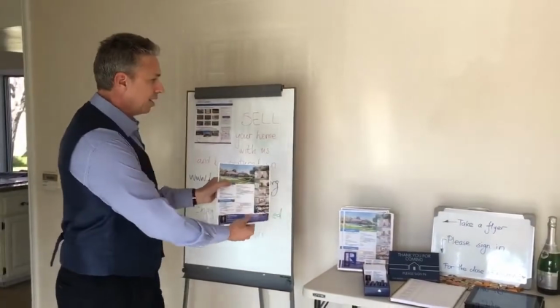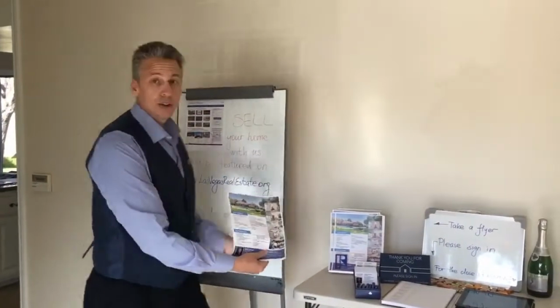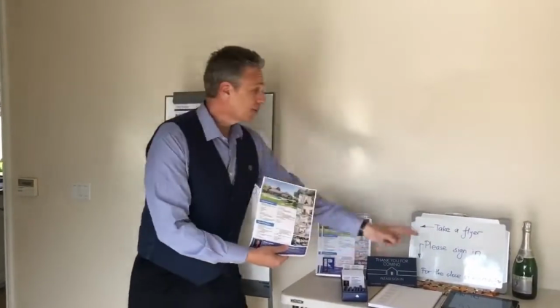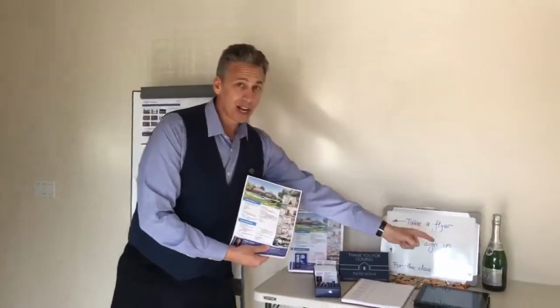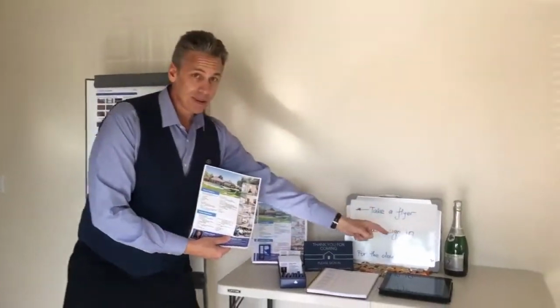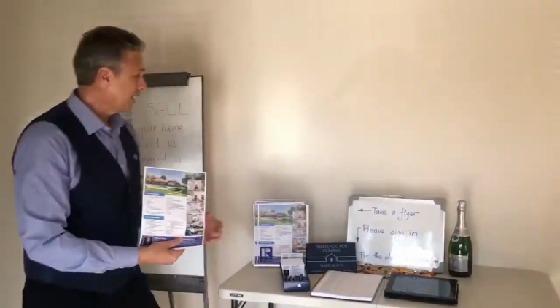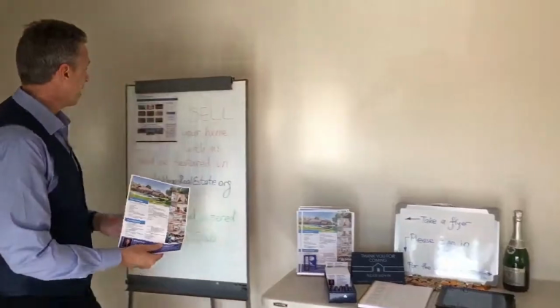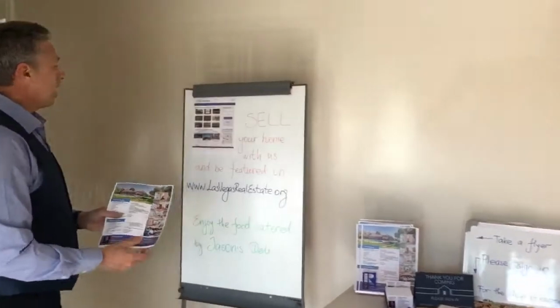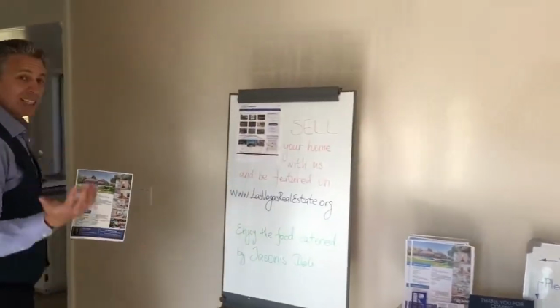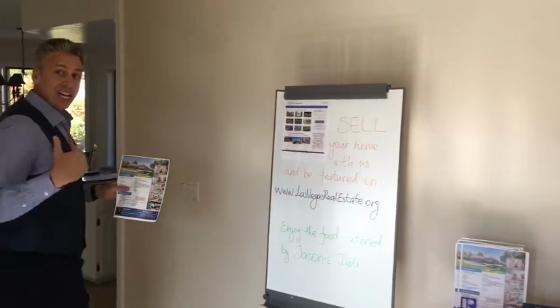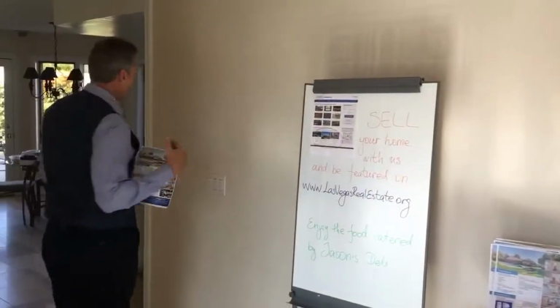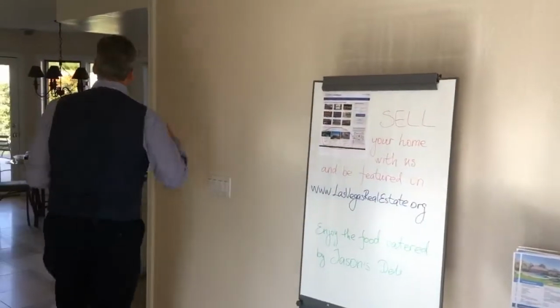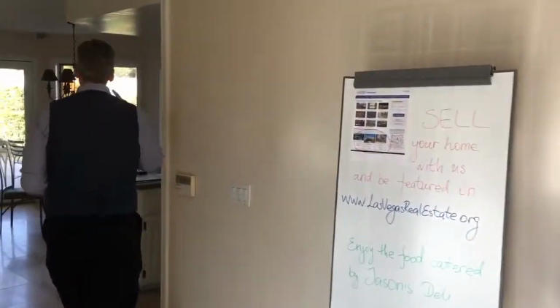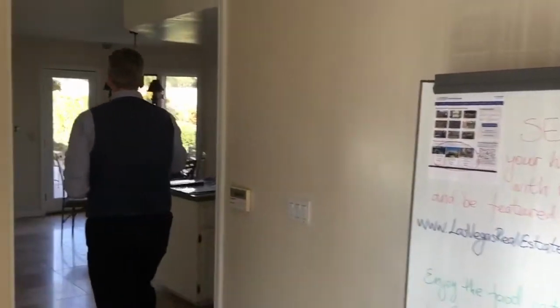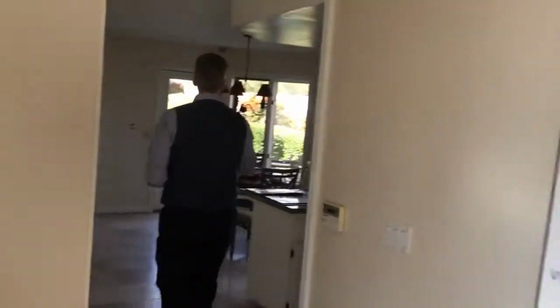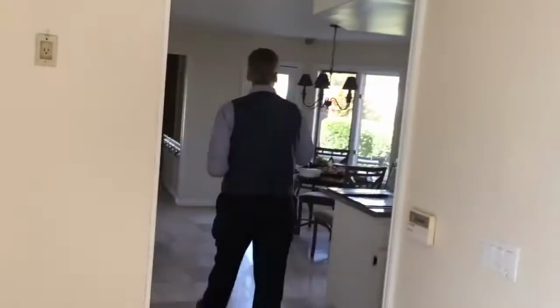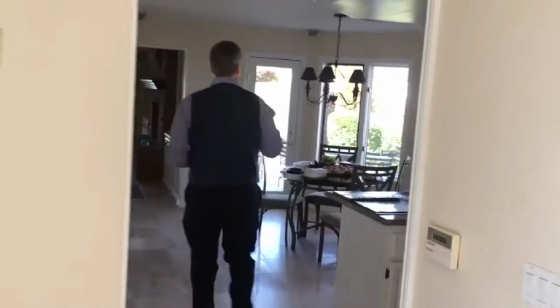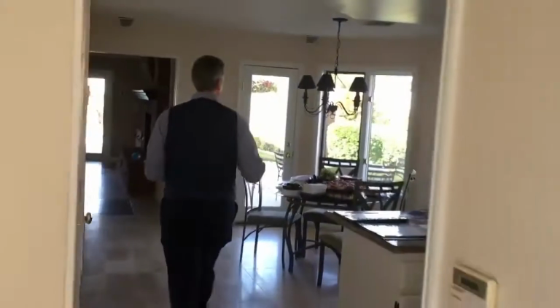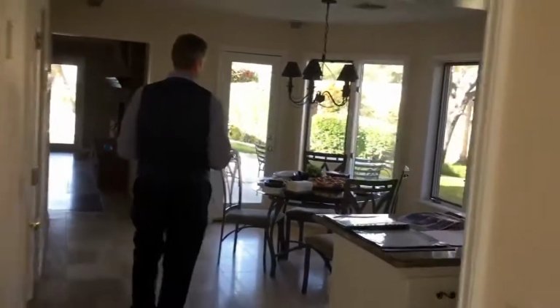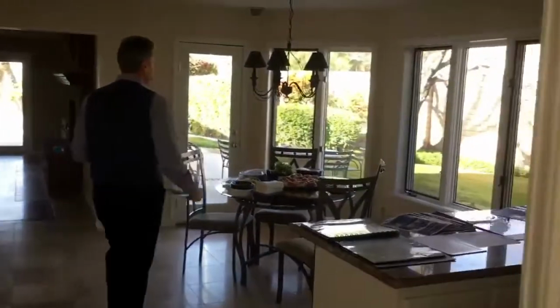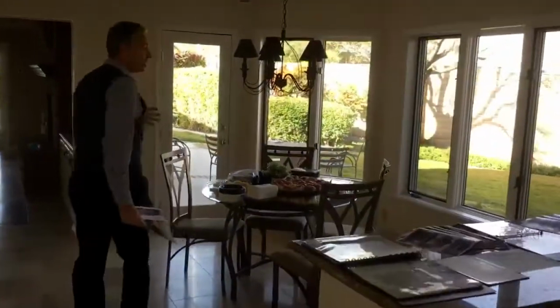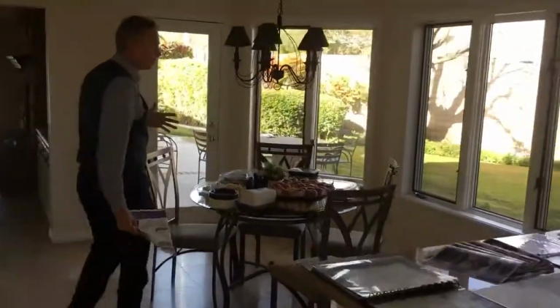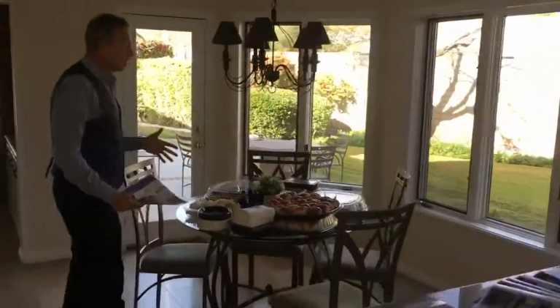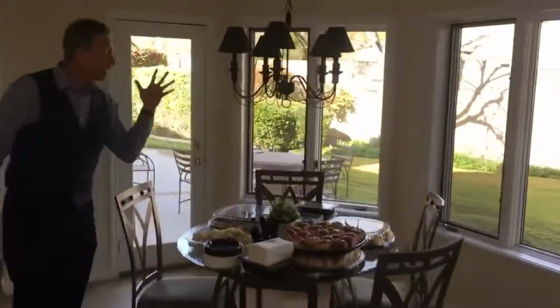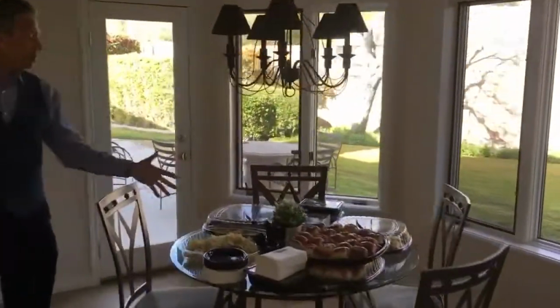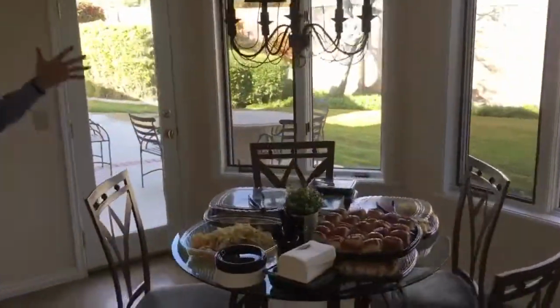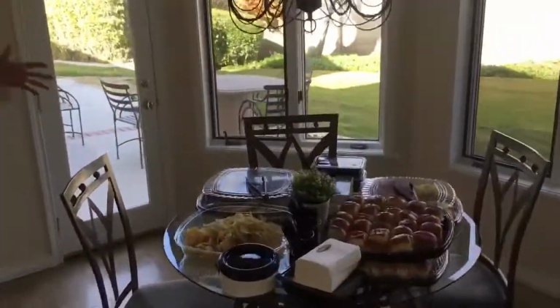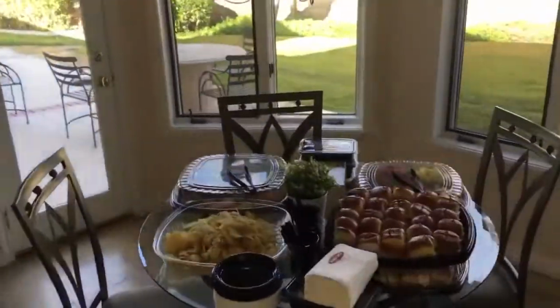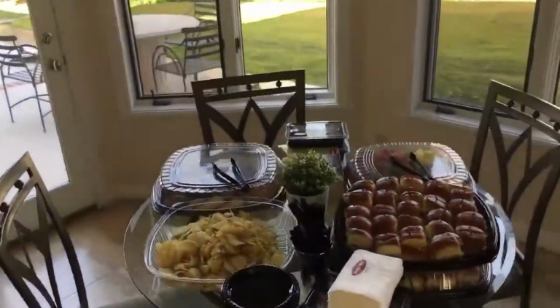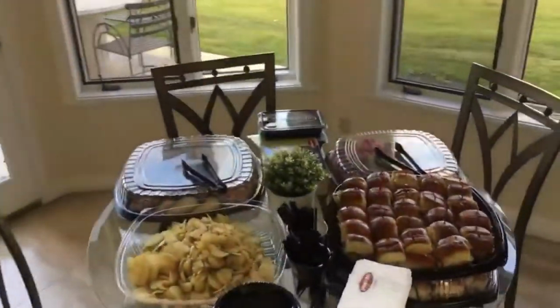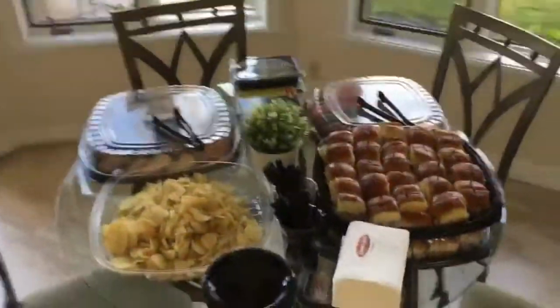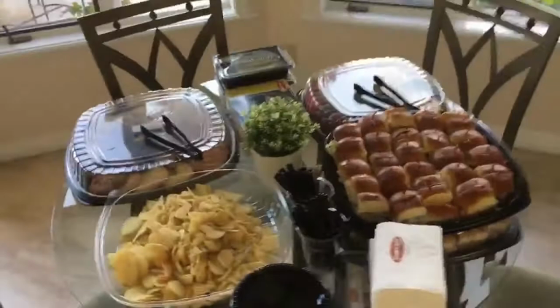If they close escrow, they get a bottle of champagne. I'm going to slide you guys back out here because we have catering by Jason's Deli today. Look at this food — you've got sandwiches, fruit, chips, cookies, drinks in the fridge.